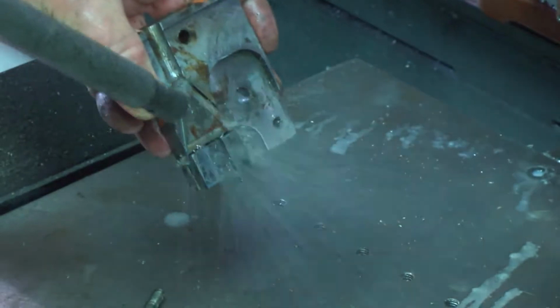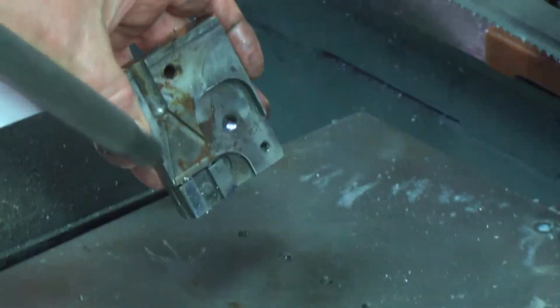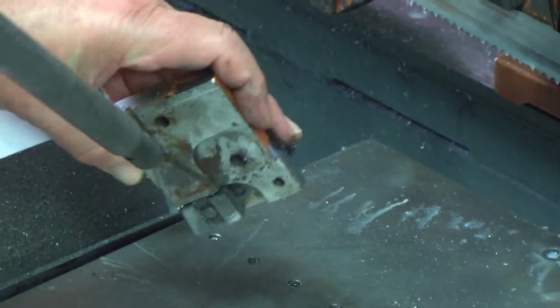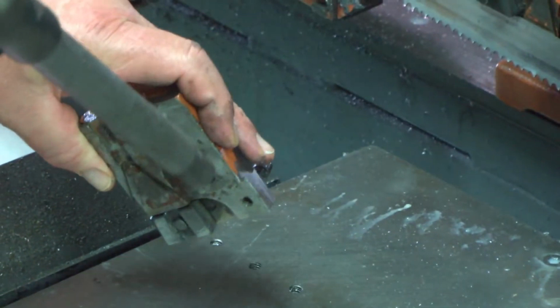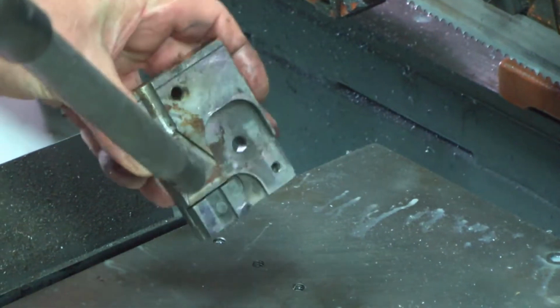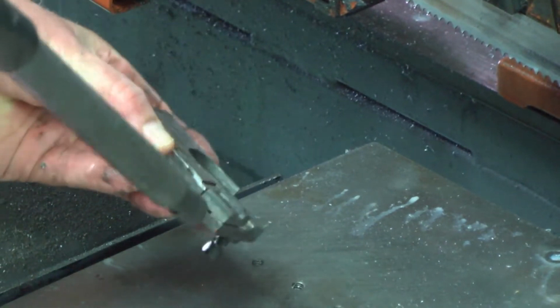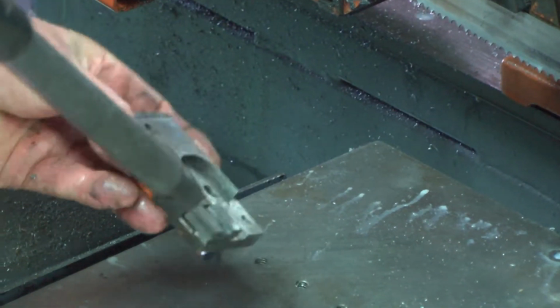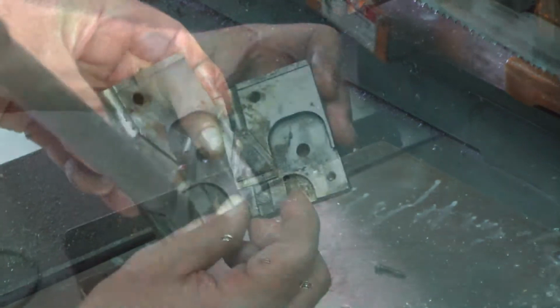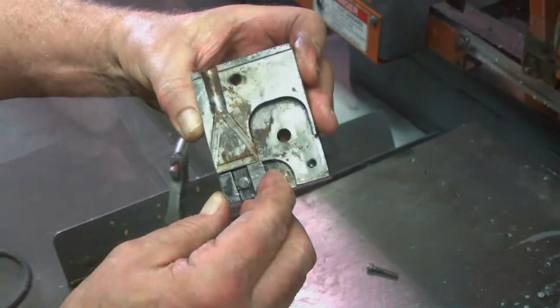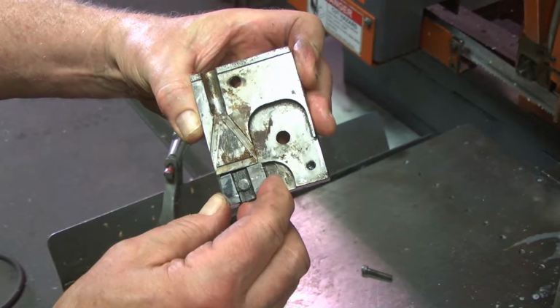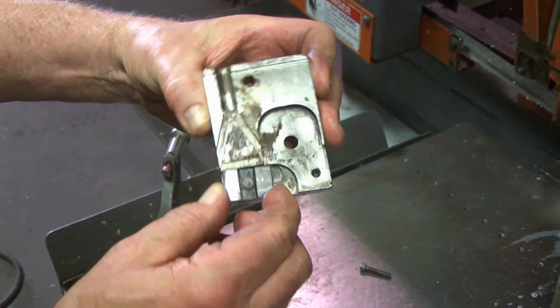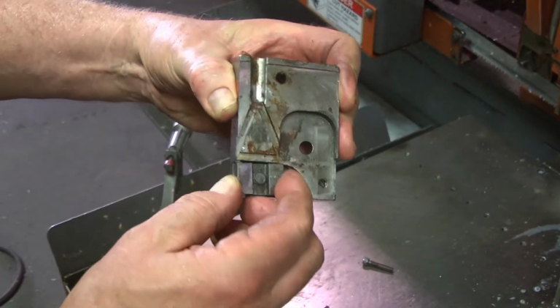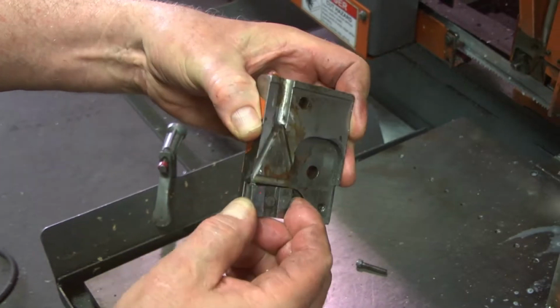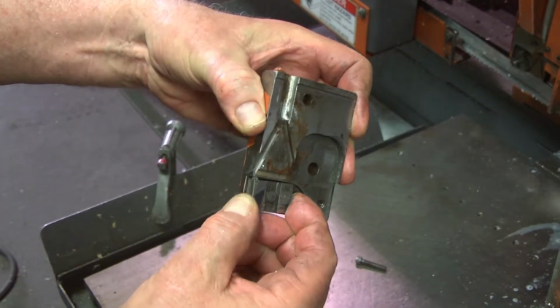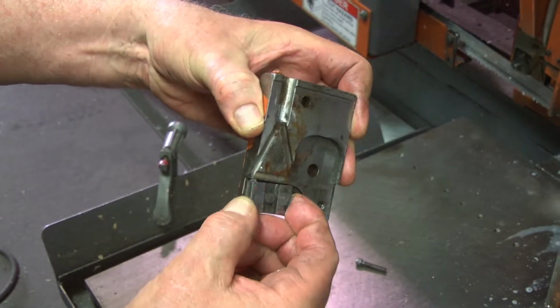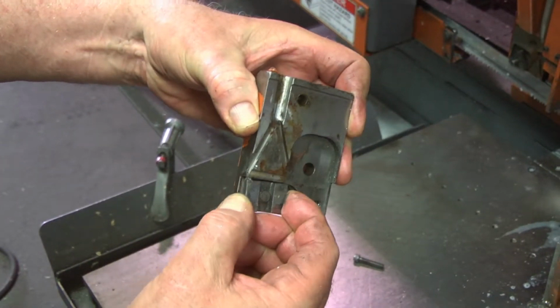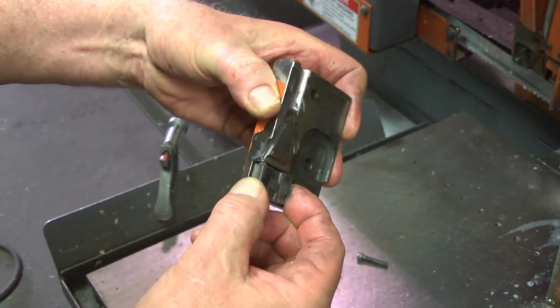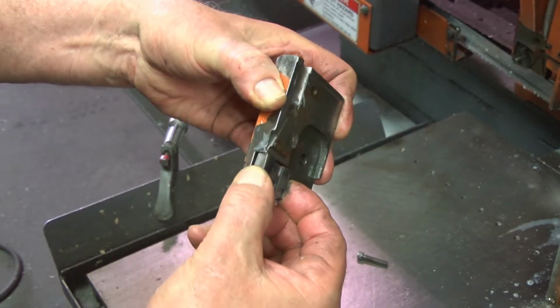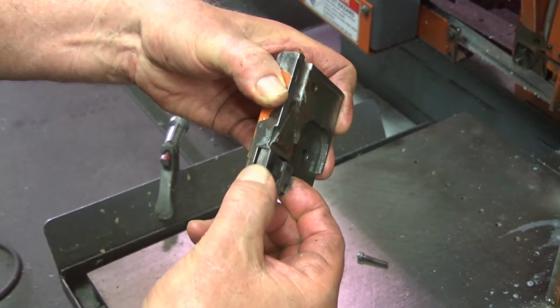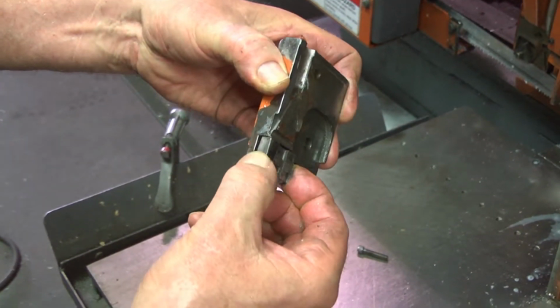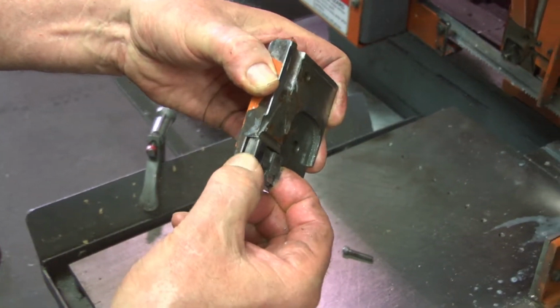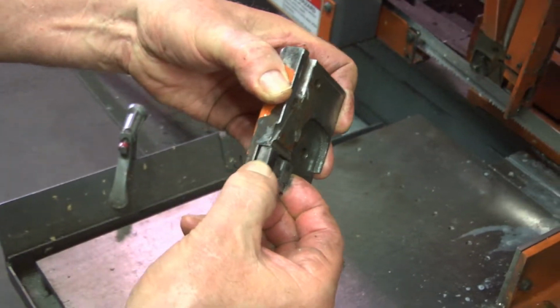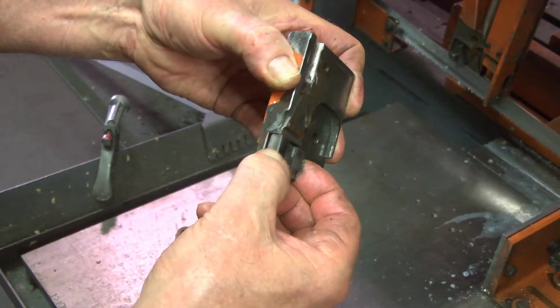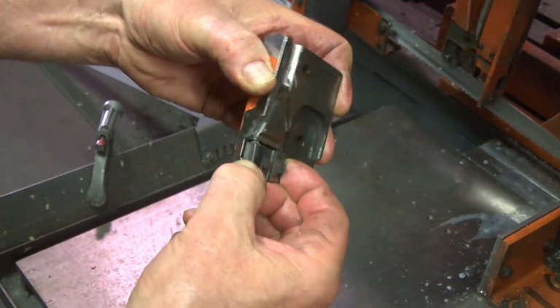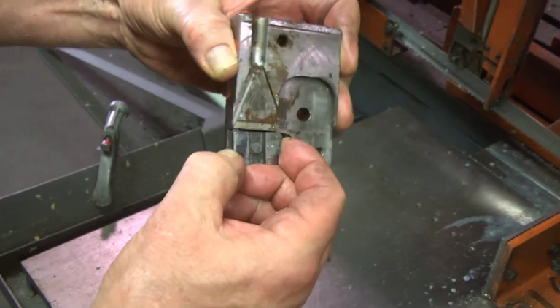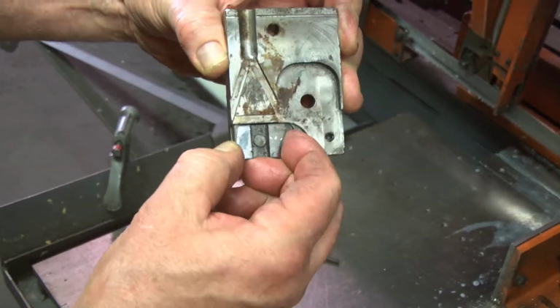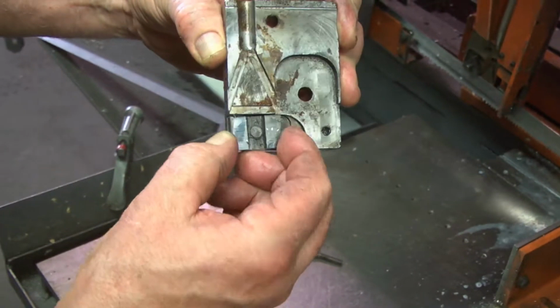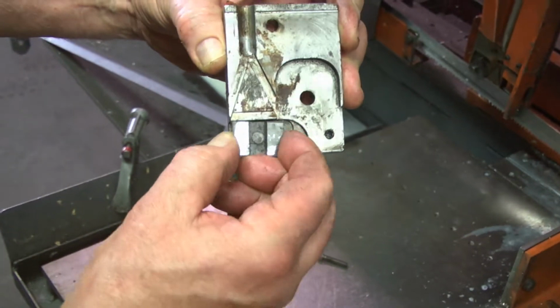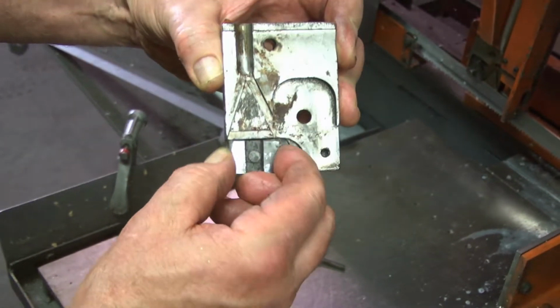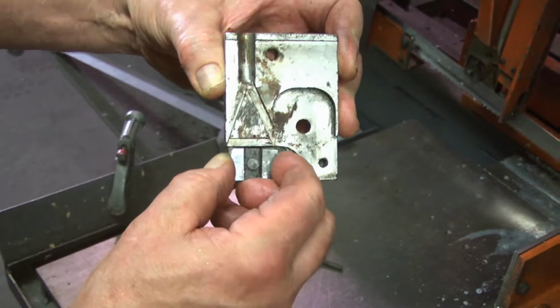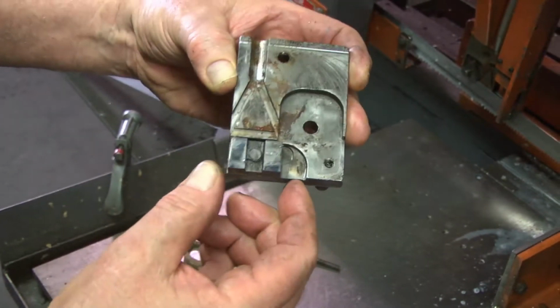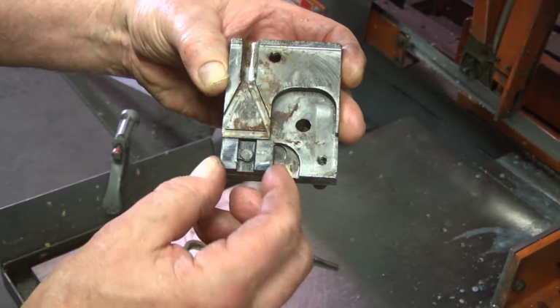Use the wash-down hose or compressed air to blow the chips out from behind the blade guide. Otherwise, chips will build up and become compacted behind the free-floating carbide and will hold it in a crooked position.